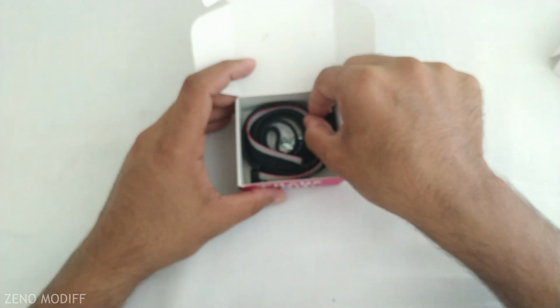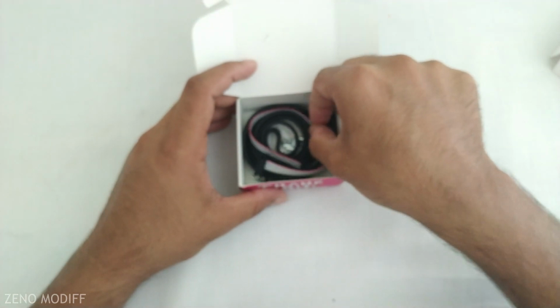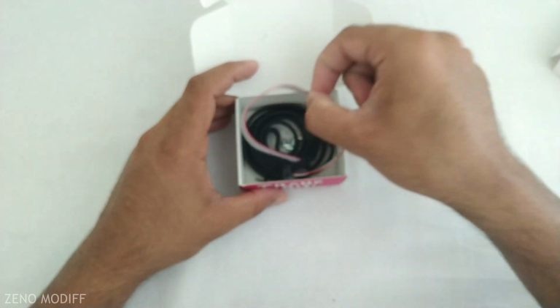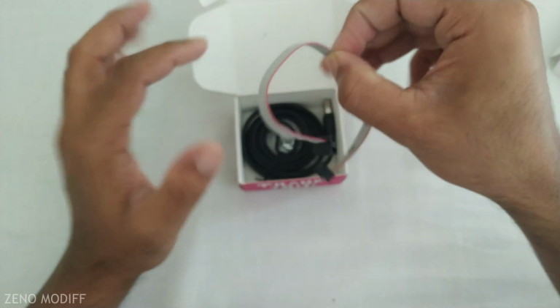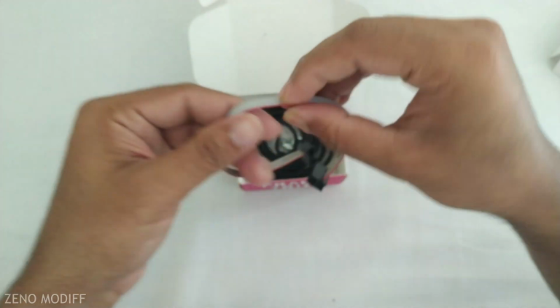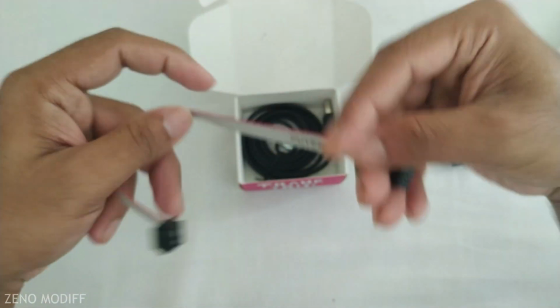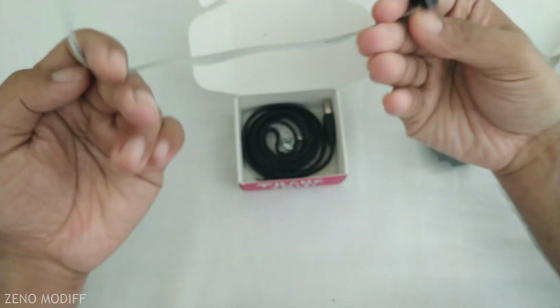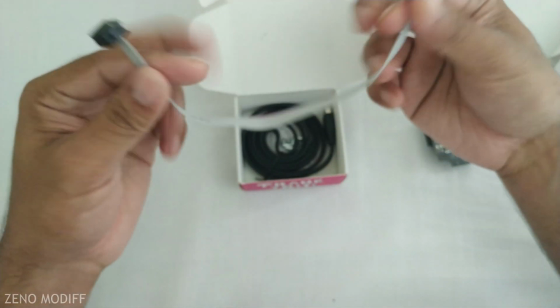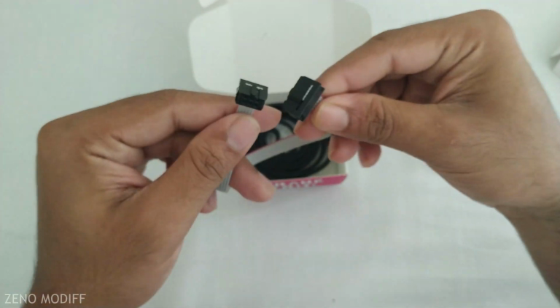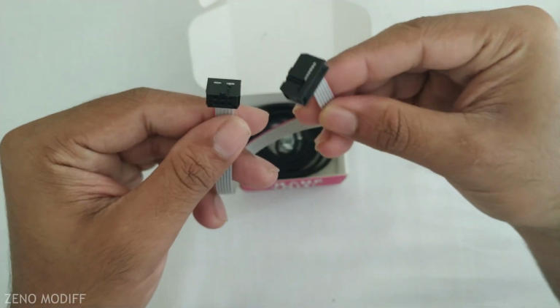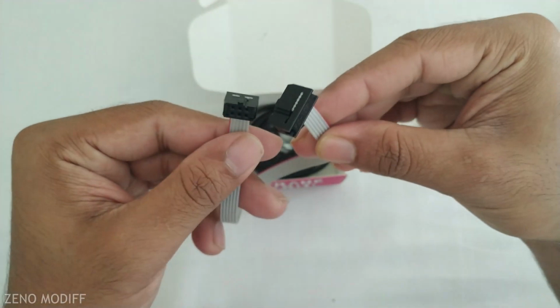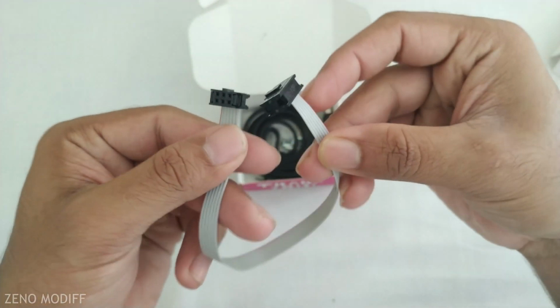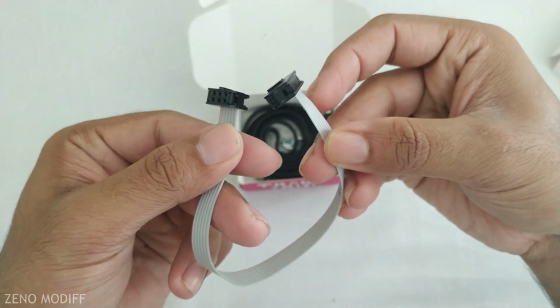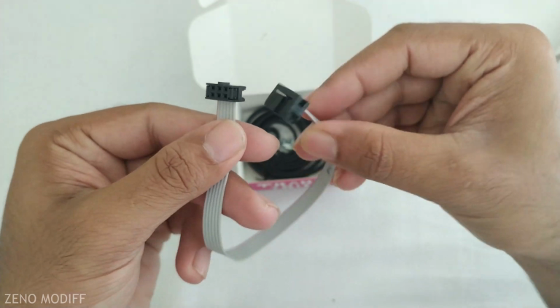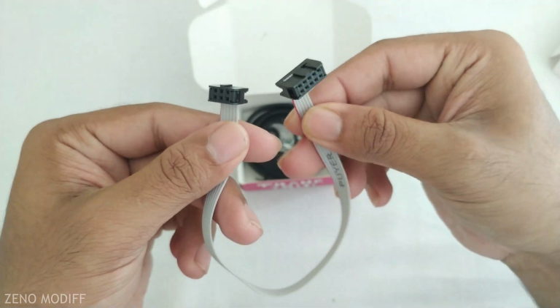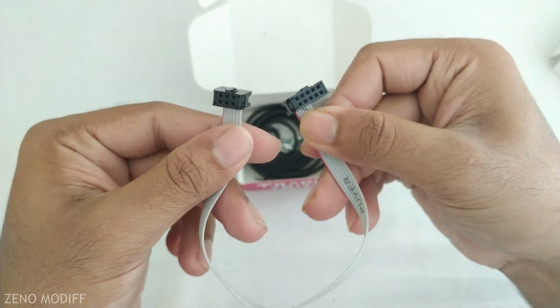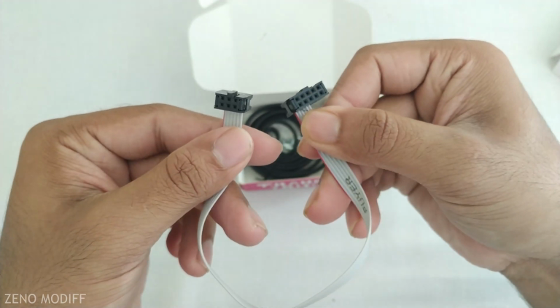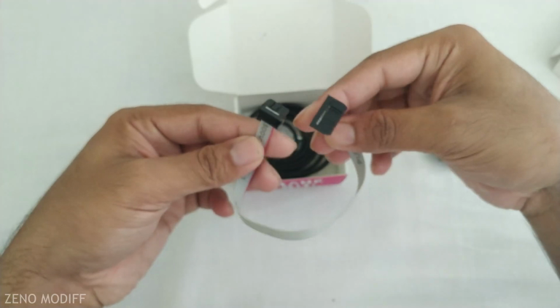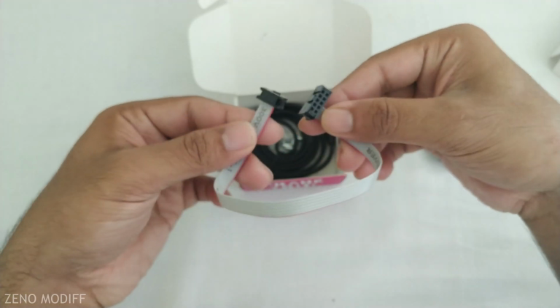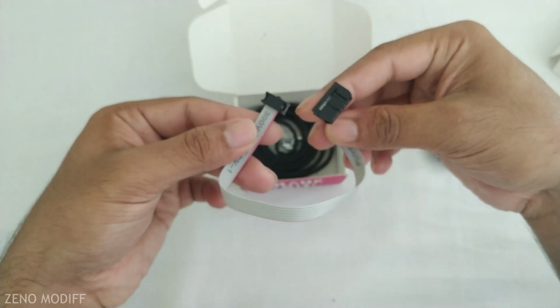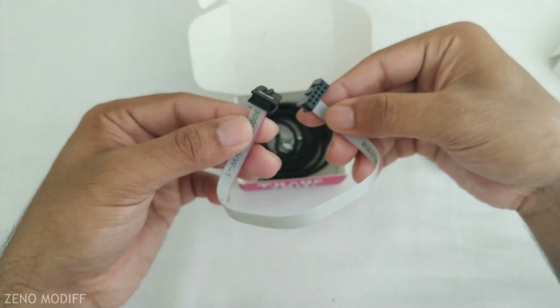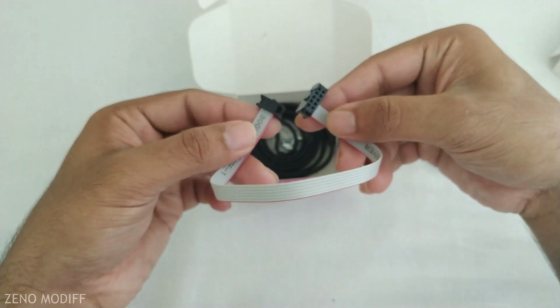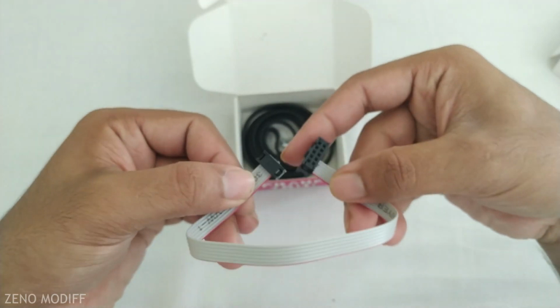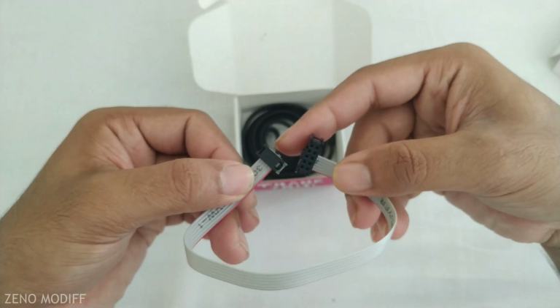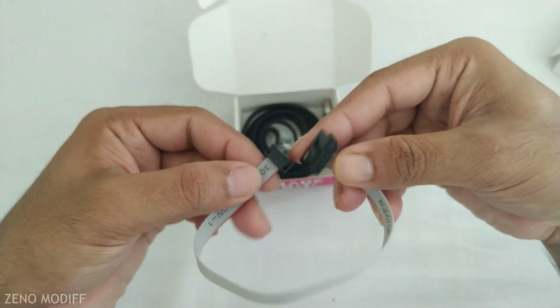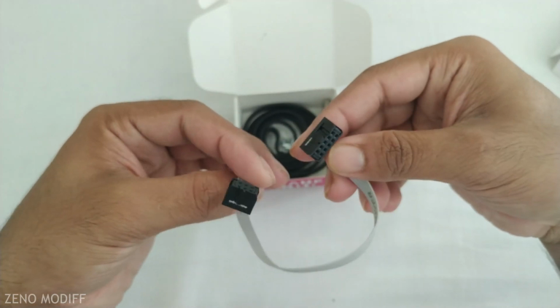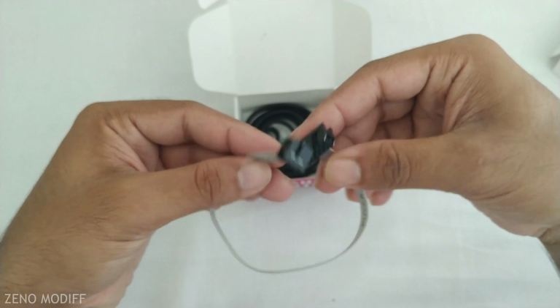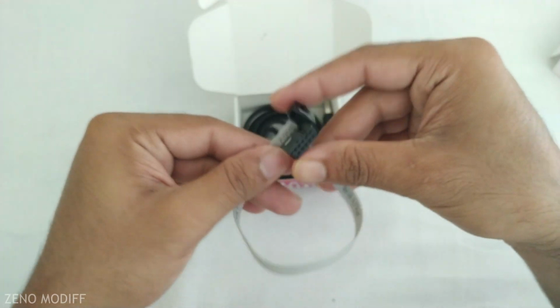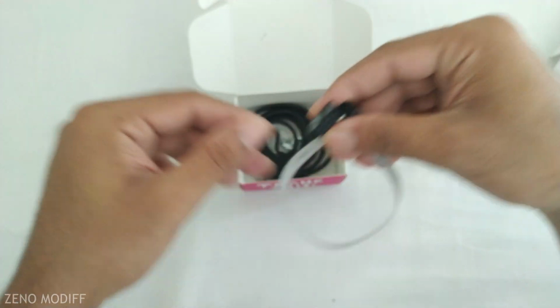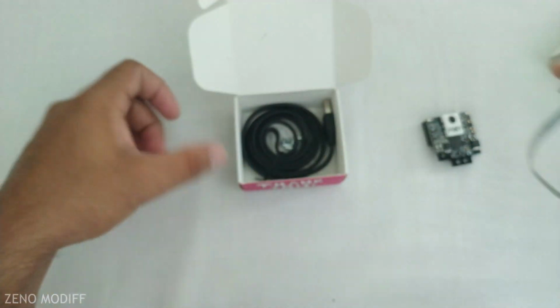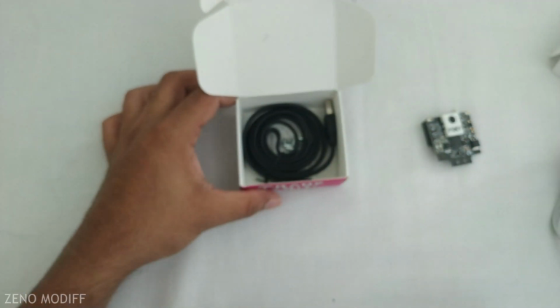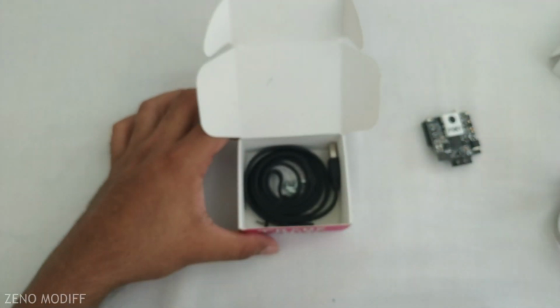Inside the box, we are having a connecting cable. After searching the web, I found this is a special cable for connecting Pixie to Arduino, Raspberry Pi, and other controllers.